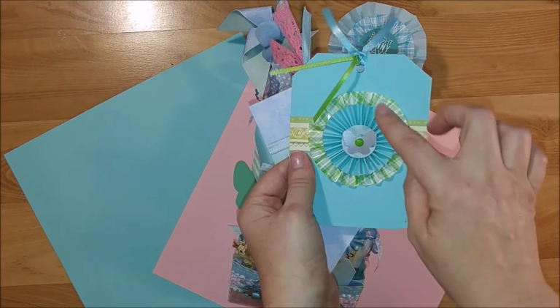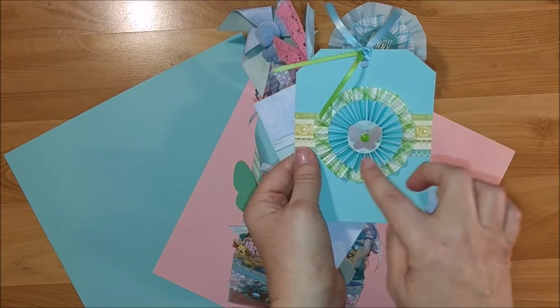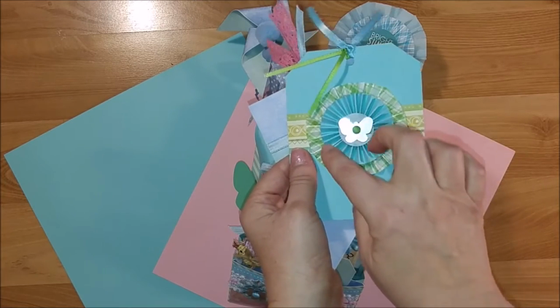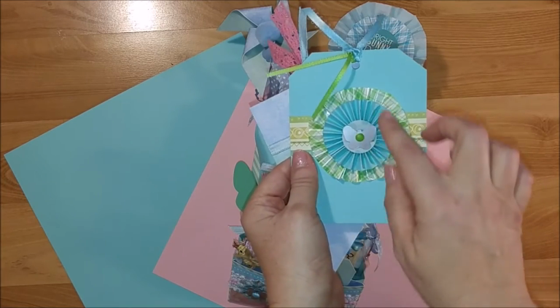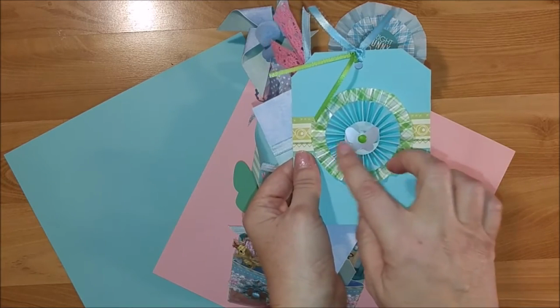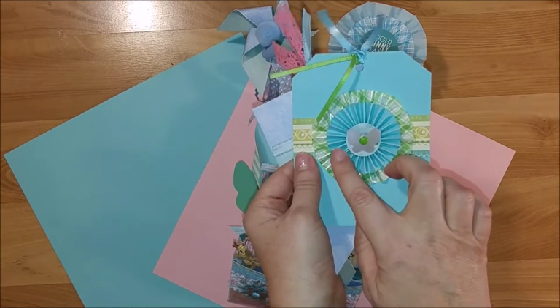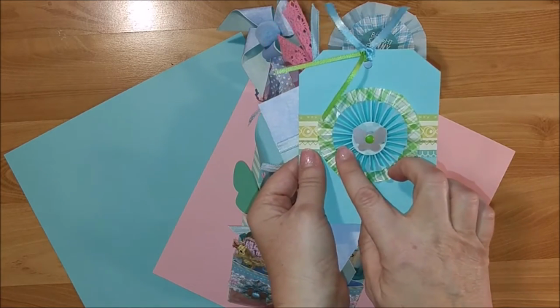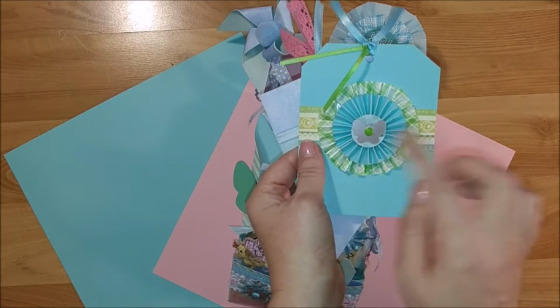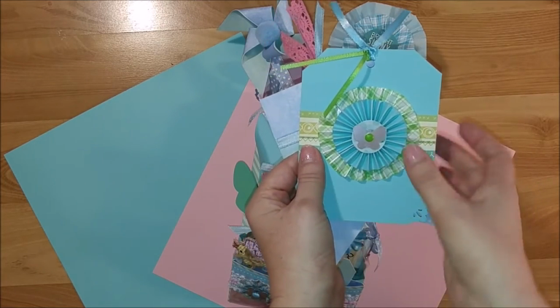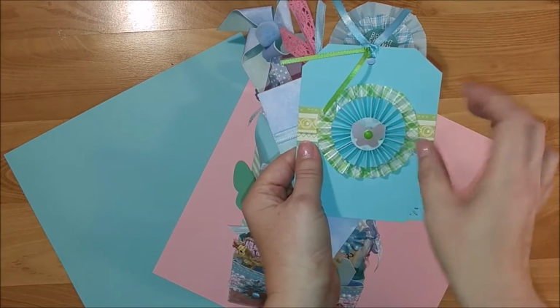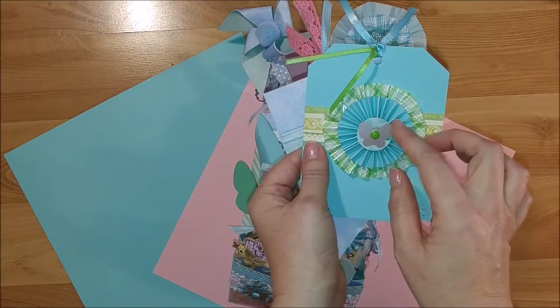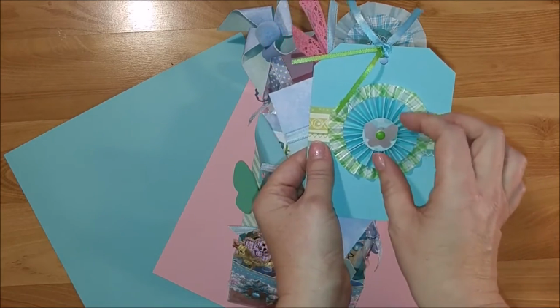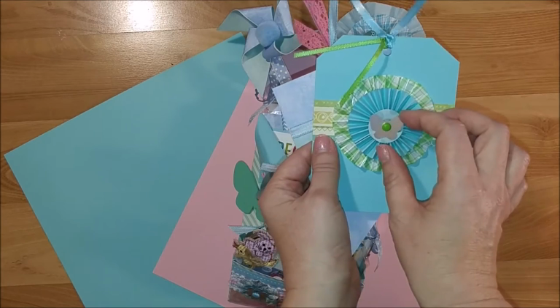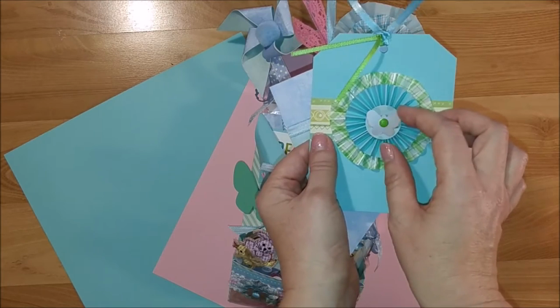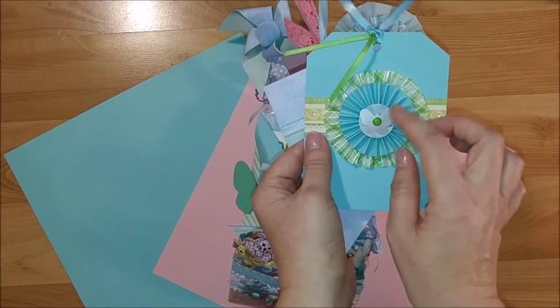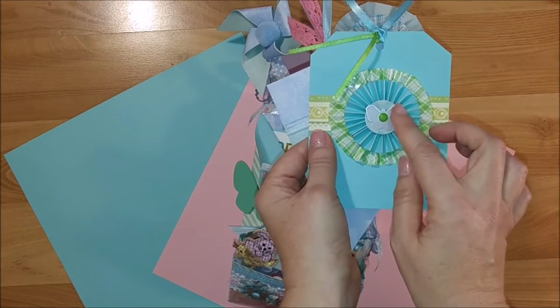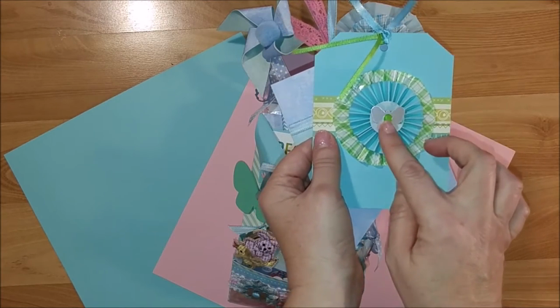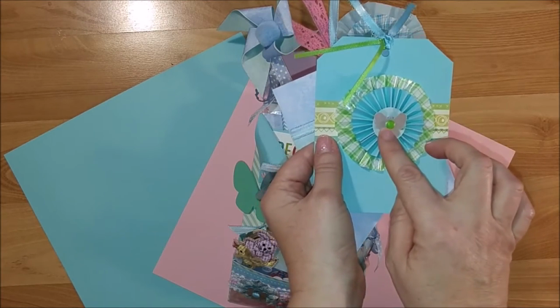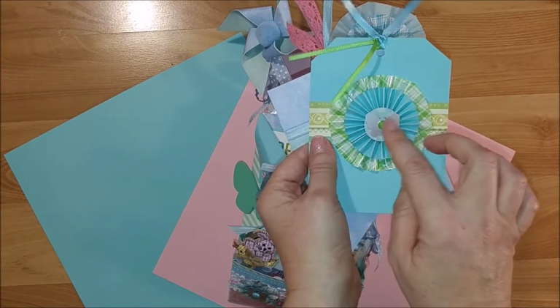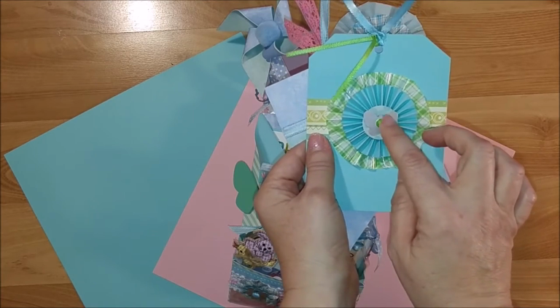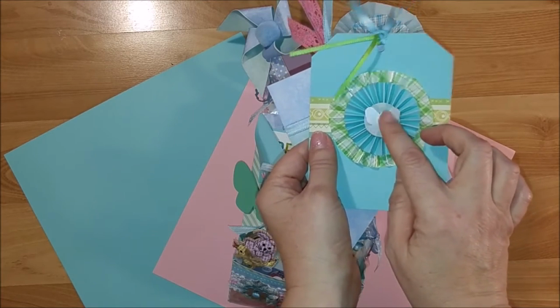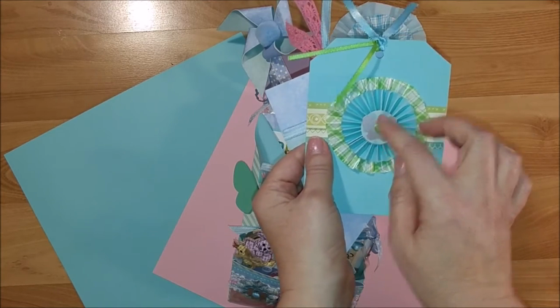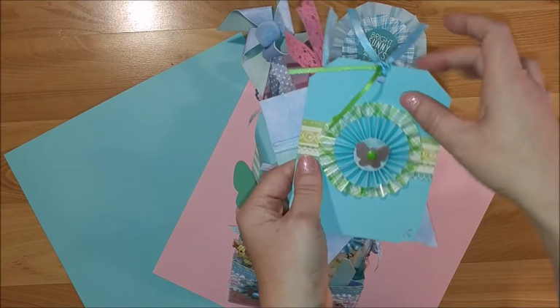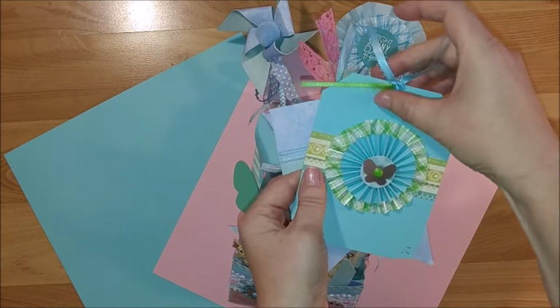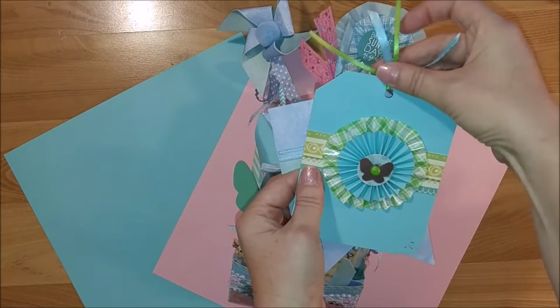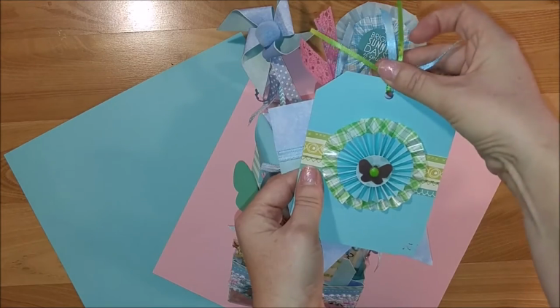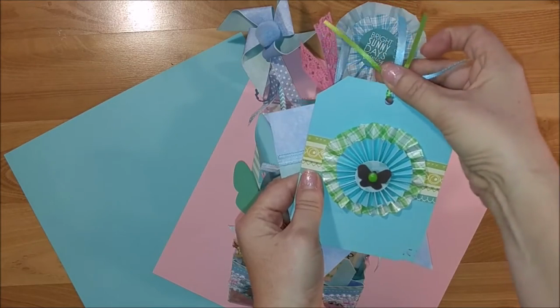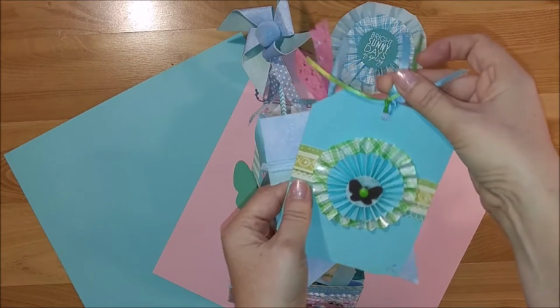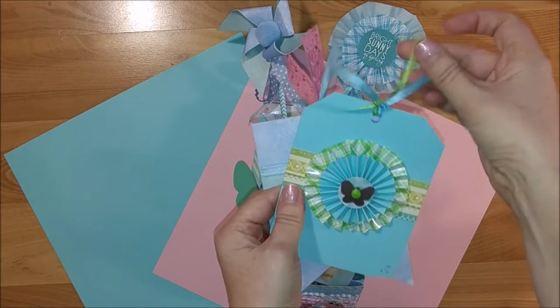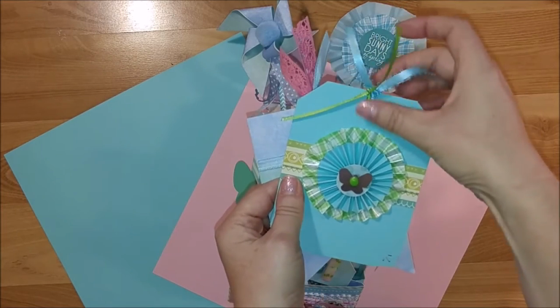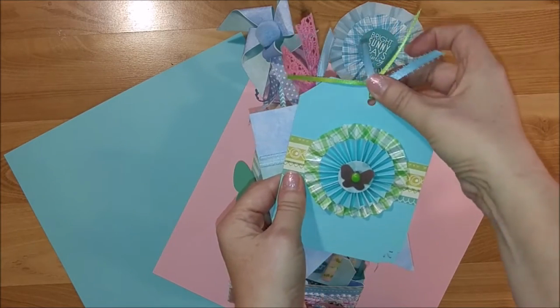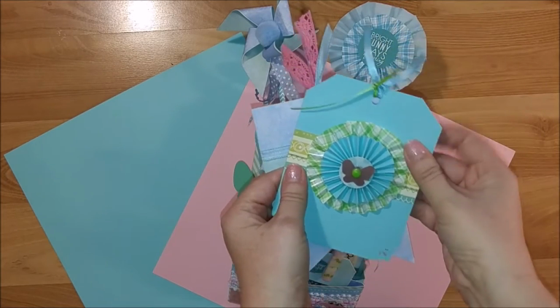Then I used some basil paper to make a rosette to go on top, and I topped it off with a silver charm I had in my stash and a green brad, and tied it off with some Offray ribbon at the top.